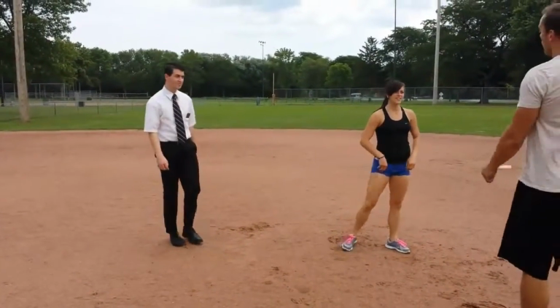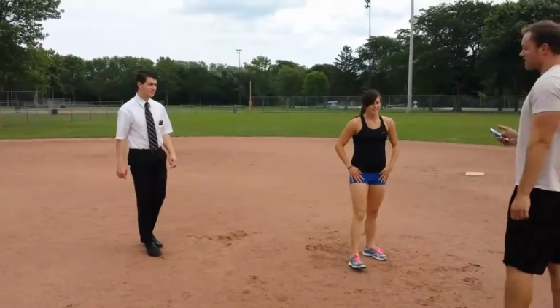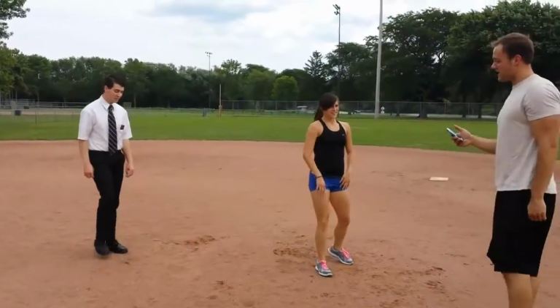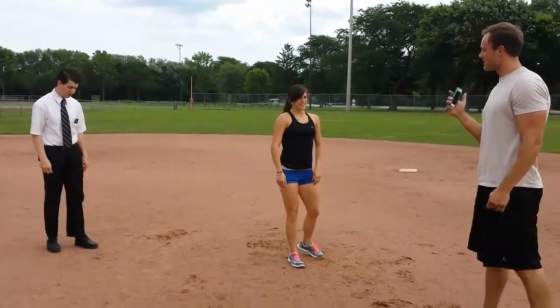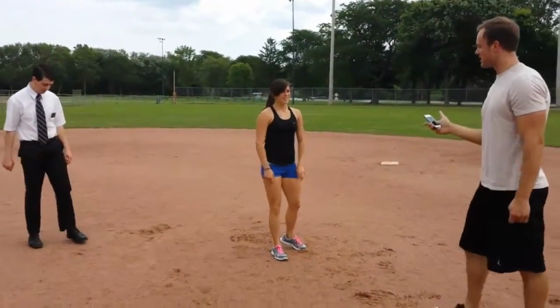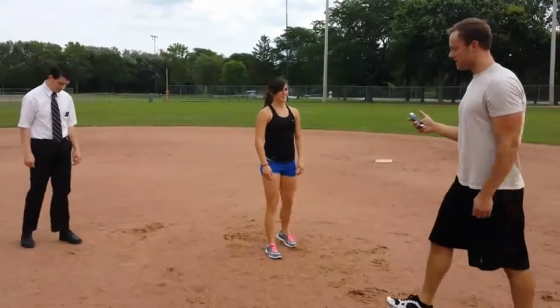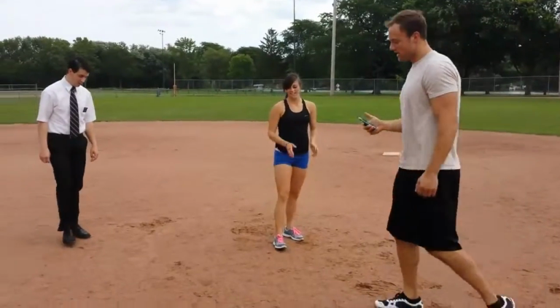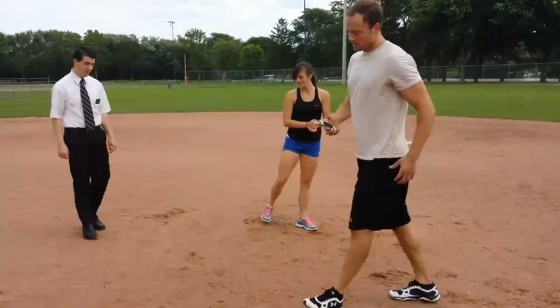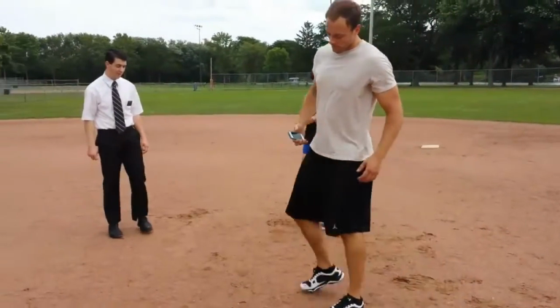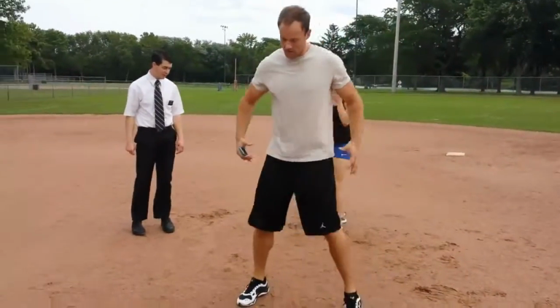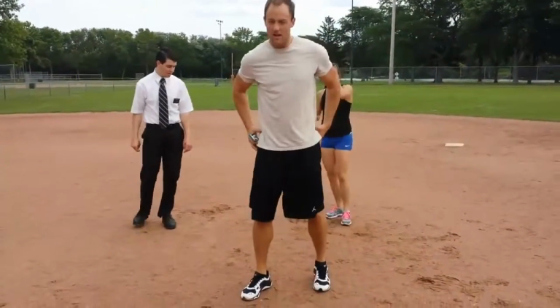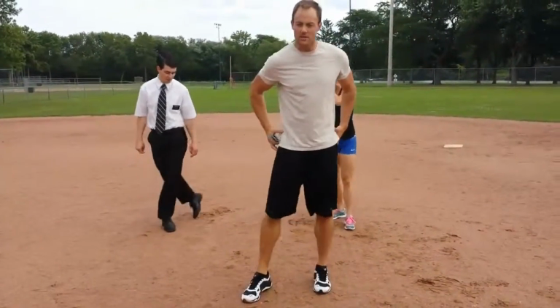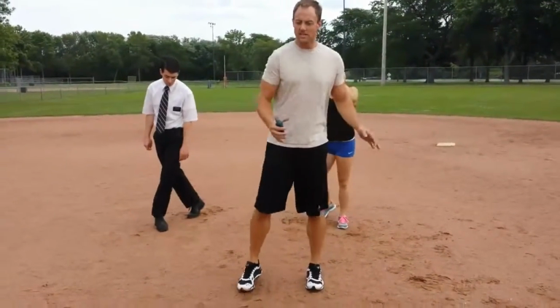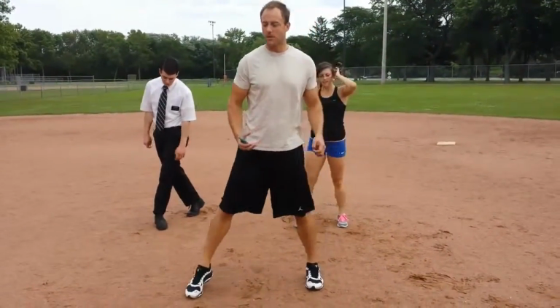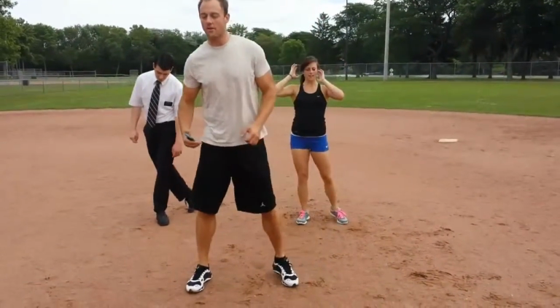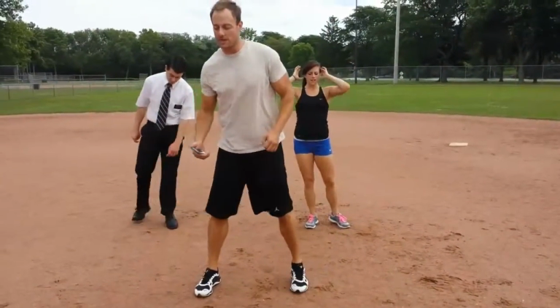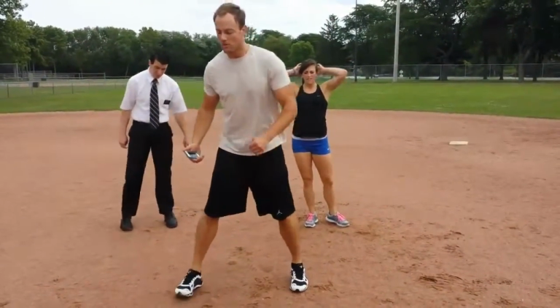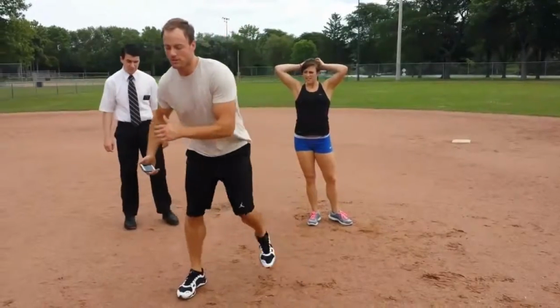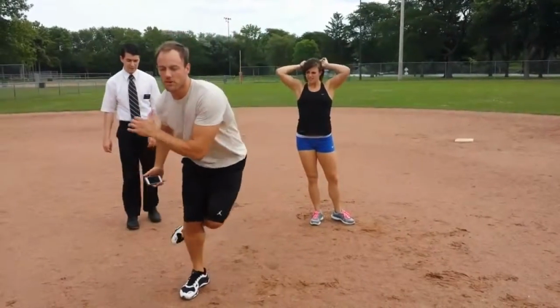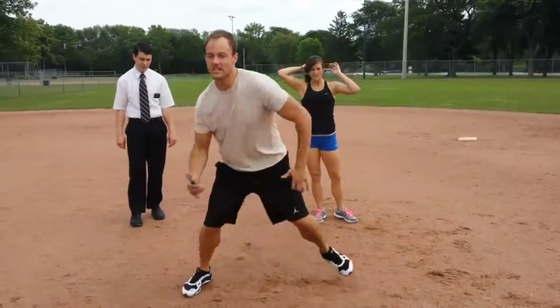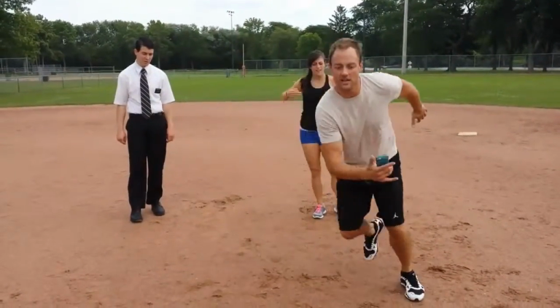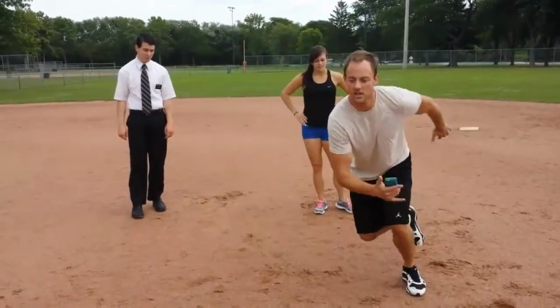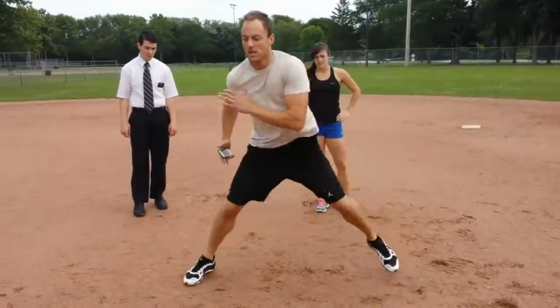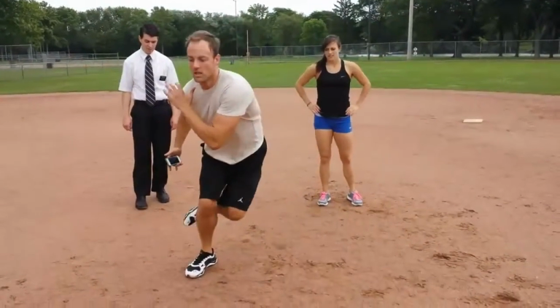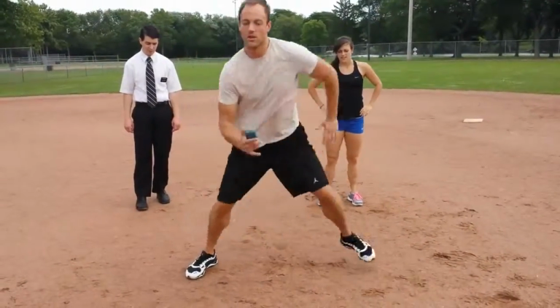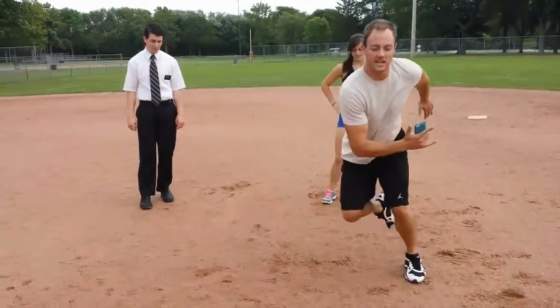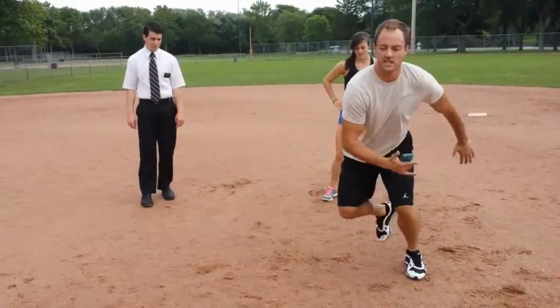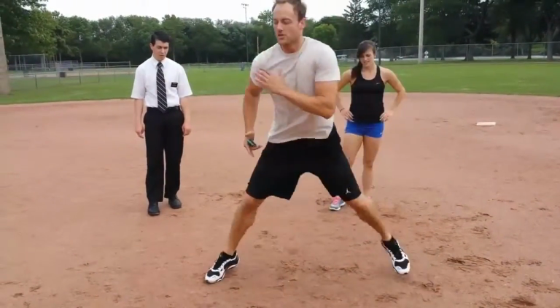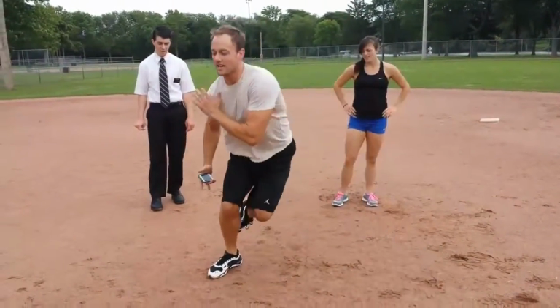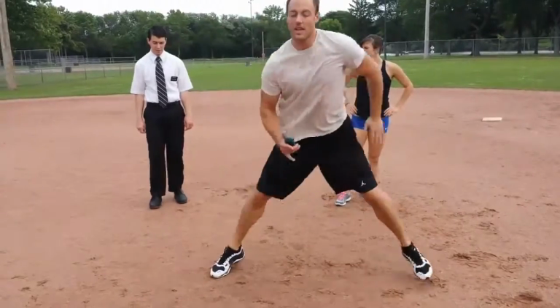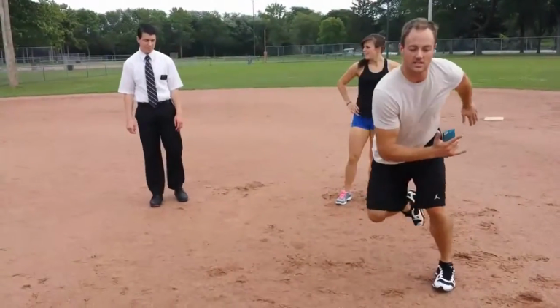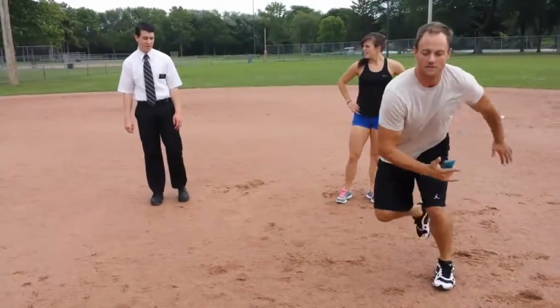One more exercise: skaters, working the hip abductors, getting some lateral movement. We're going side to side for 30 seconds. Try to keep that landing soft.